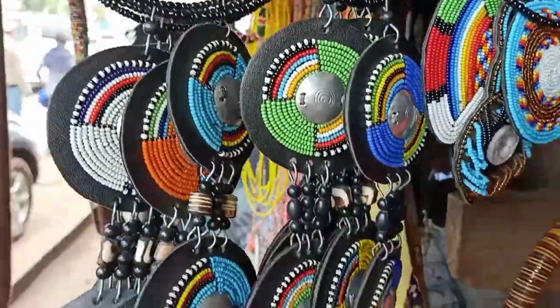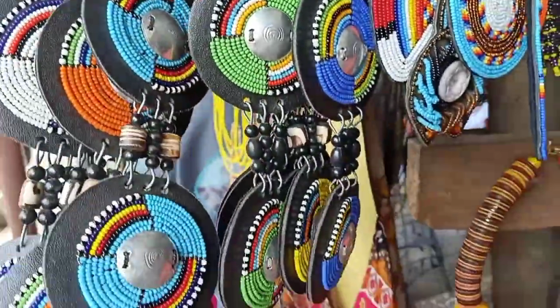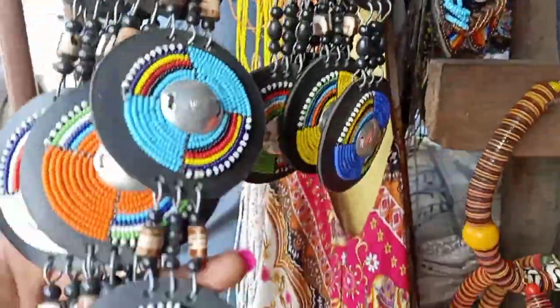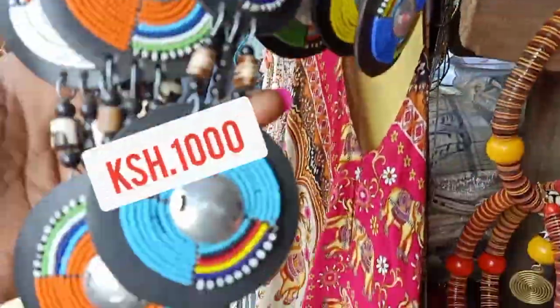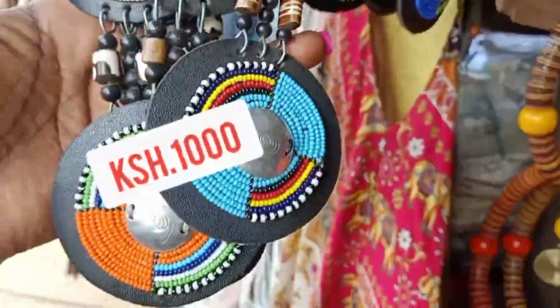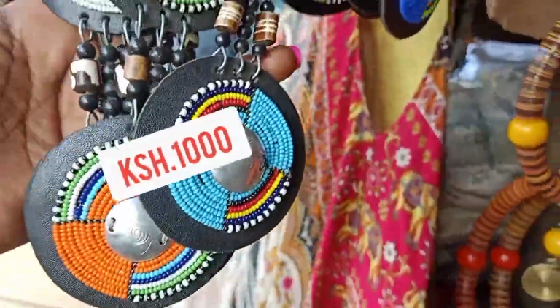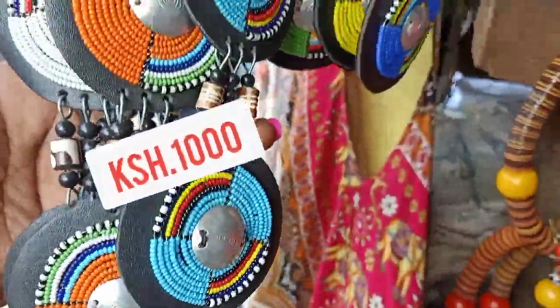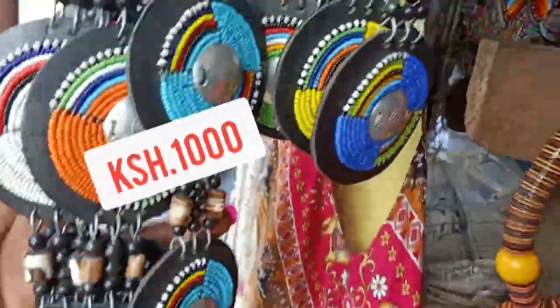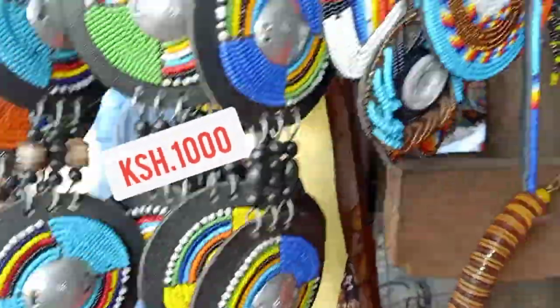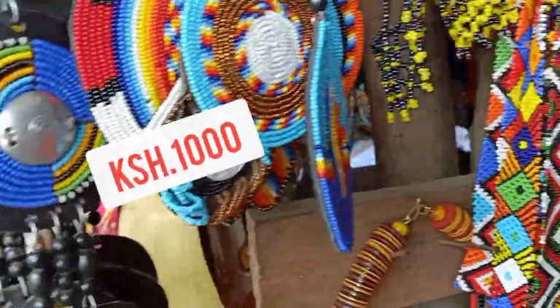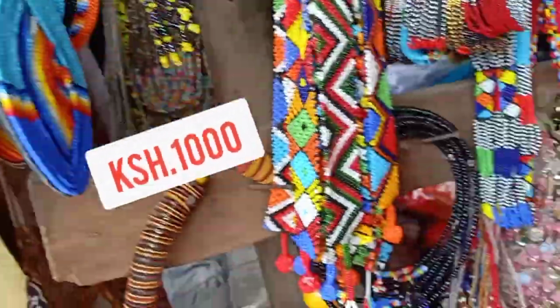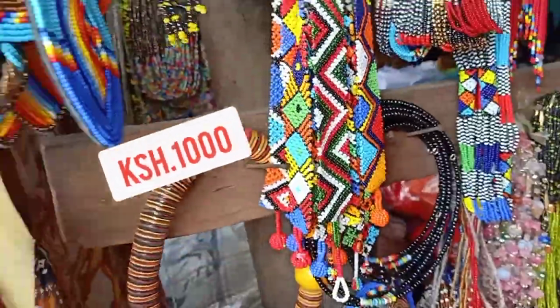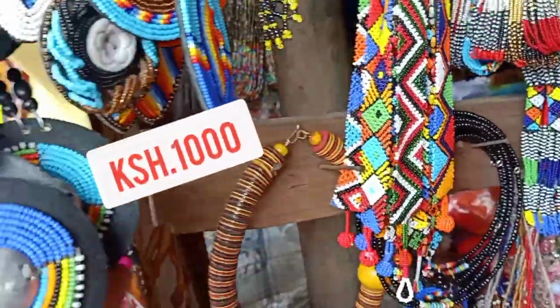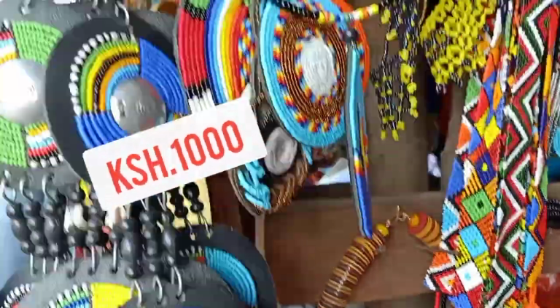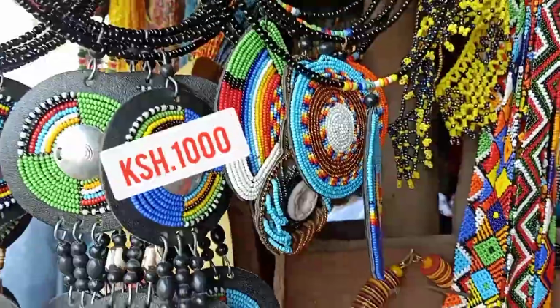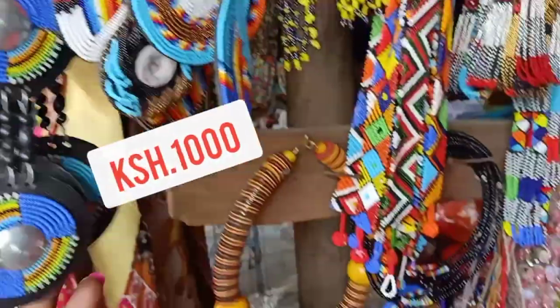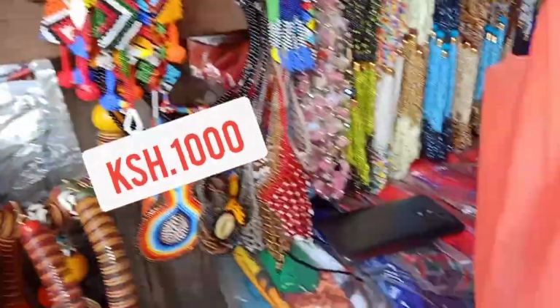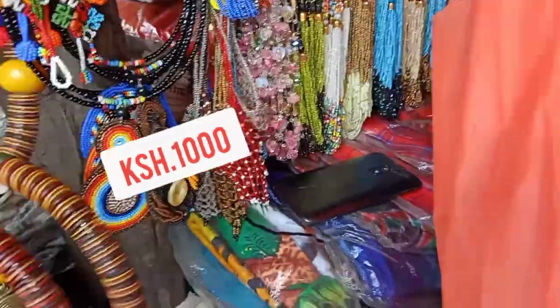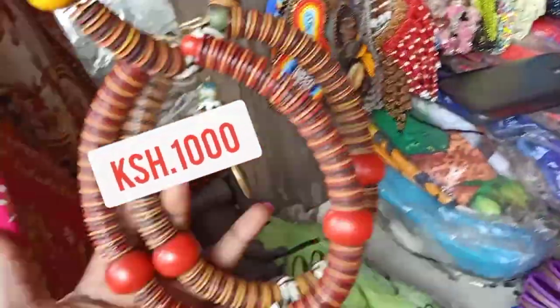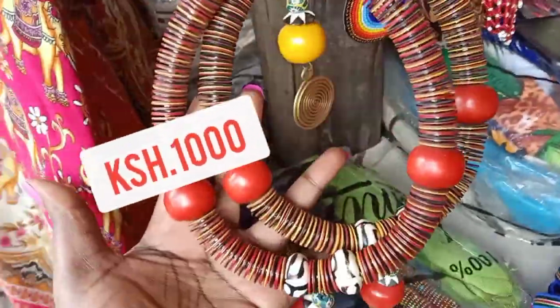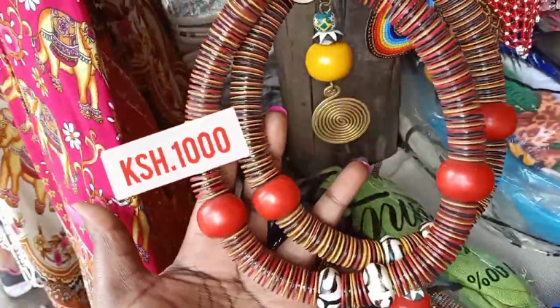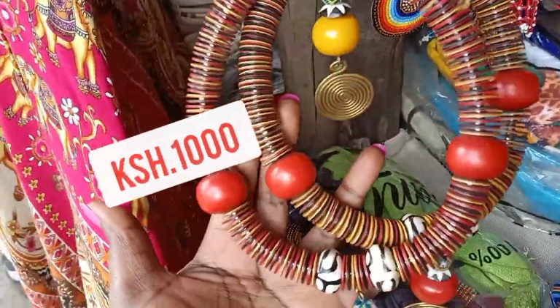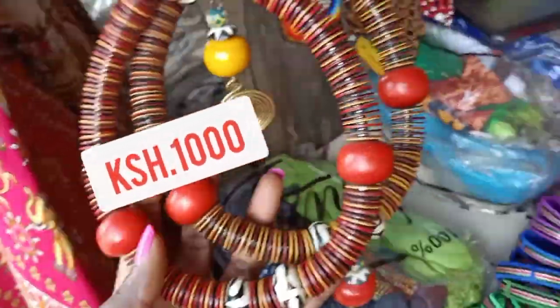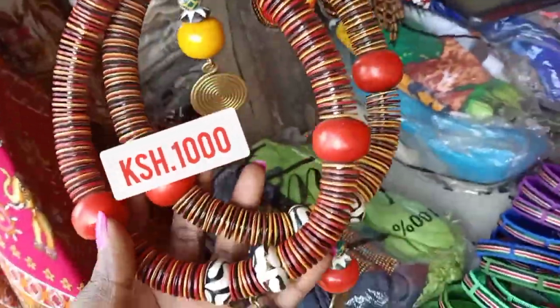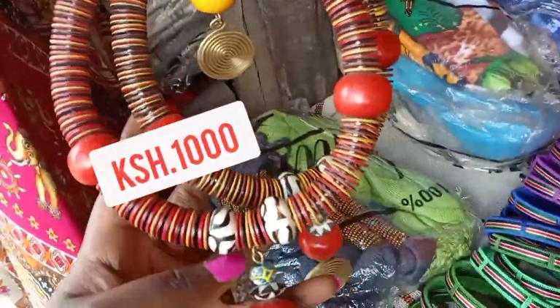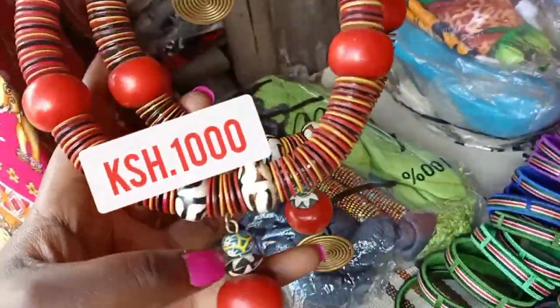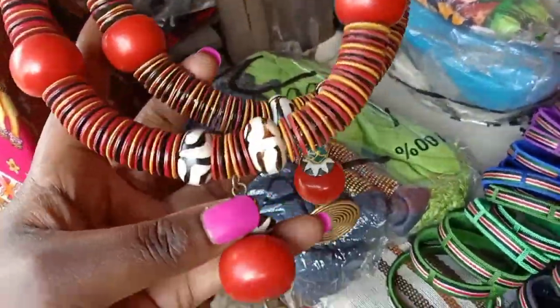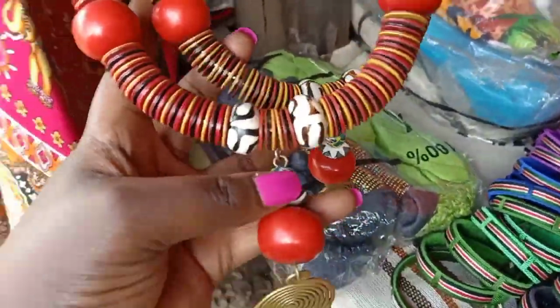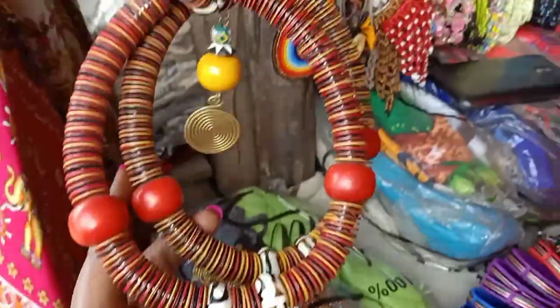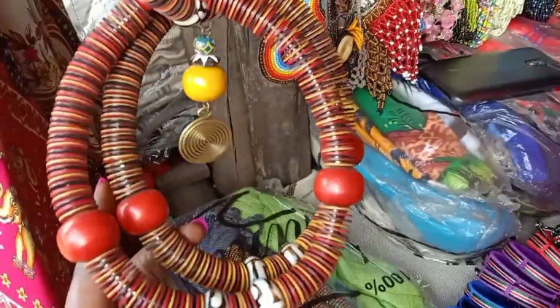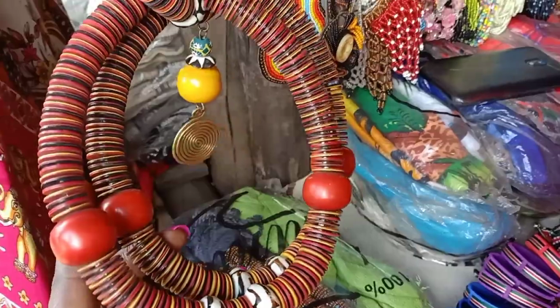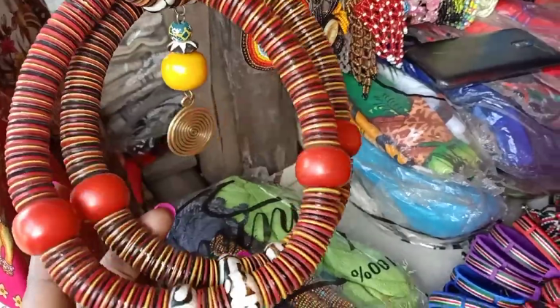Oh my god, have a look at these beautiful necklaces! You can see them — they are so pretty, so African.